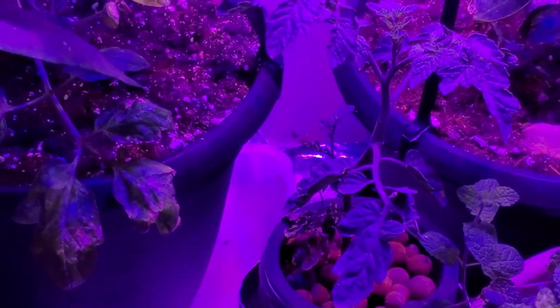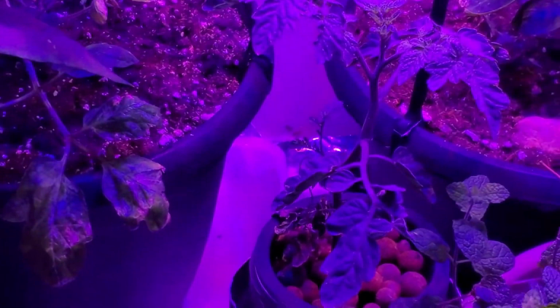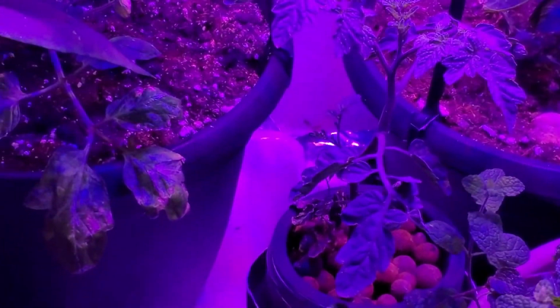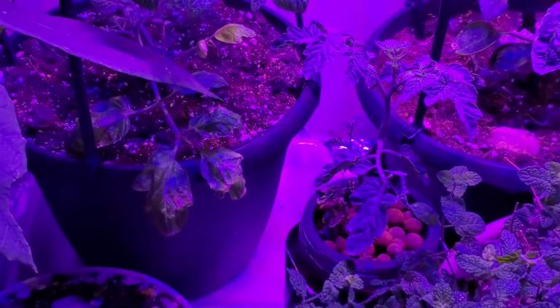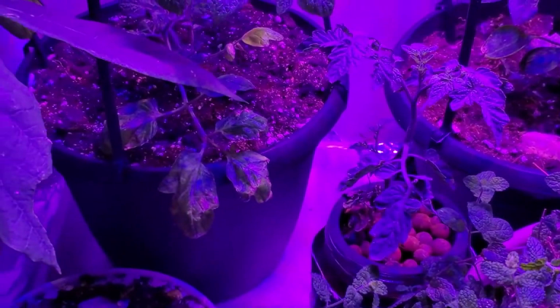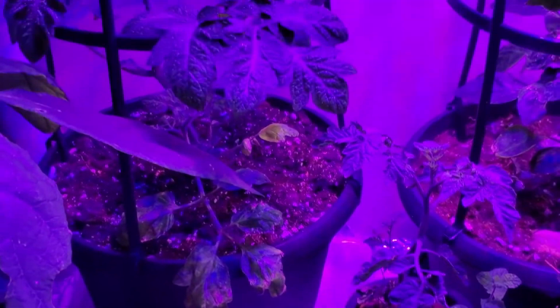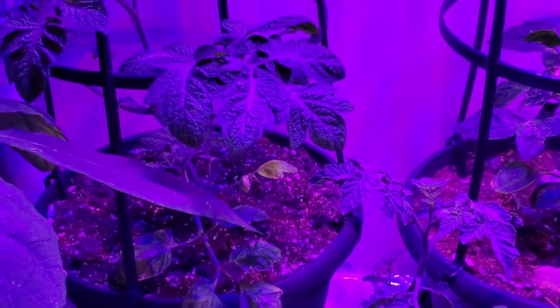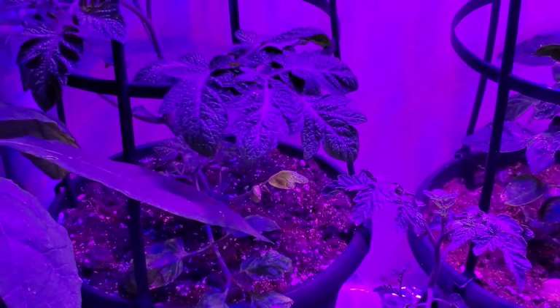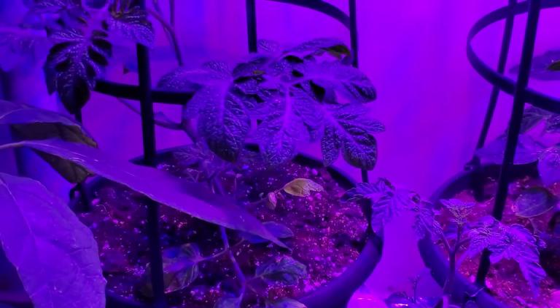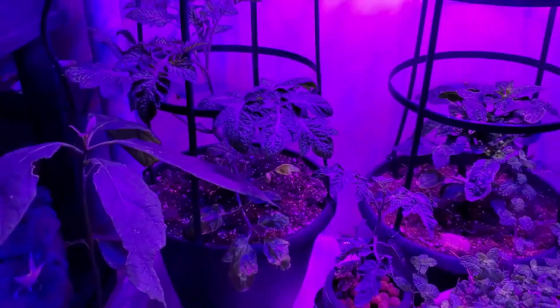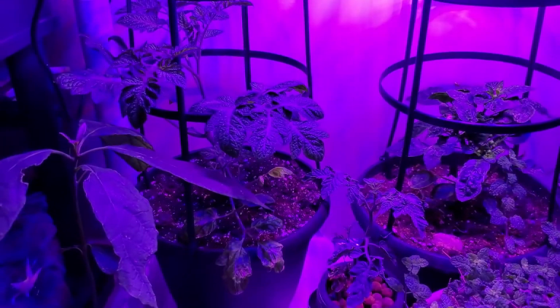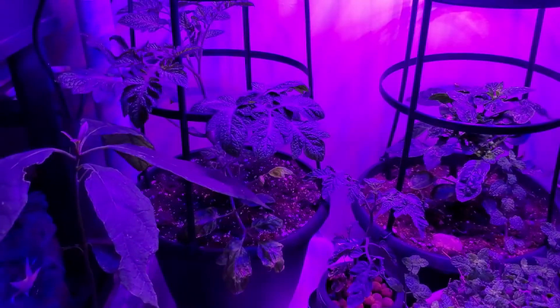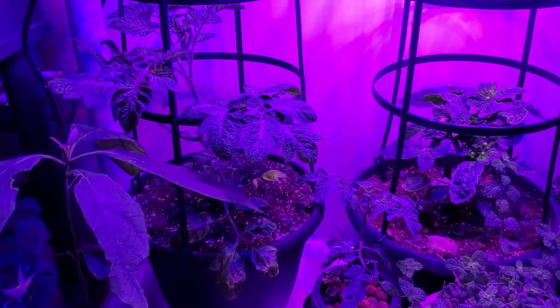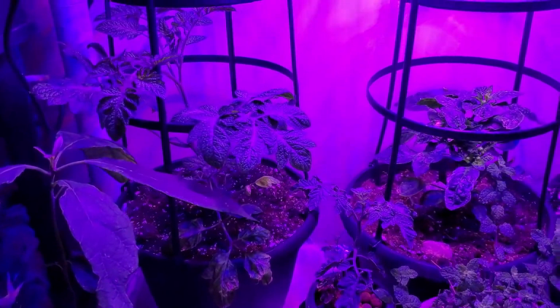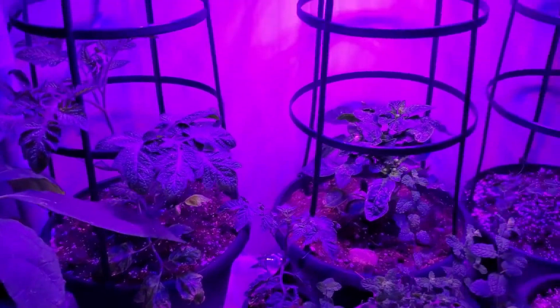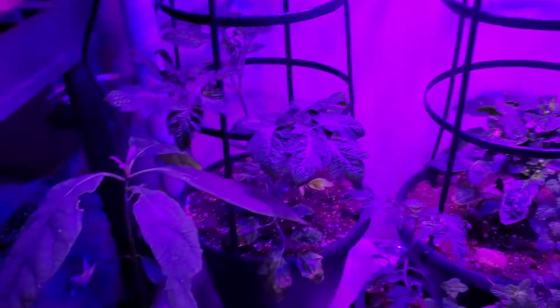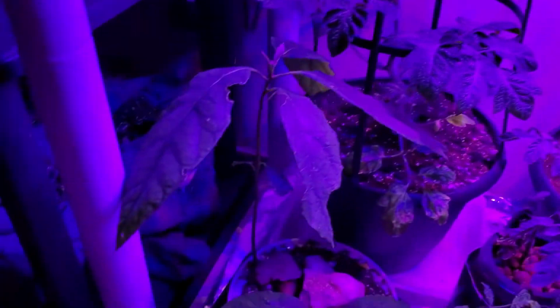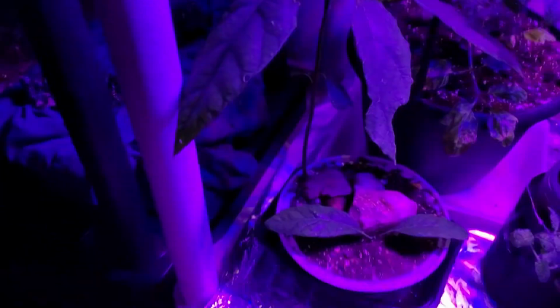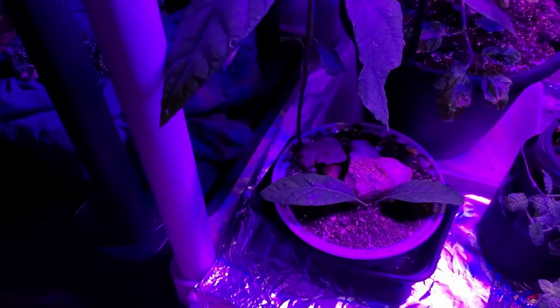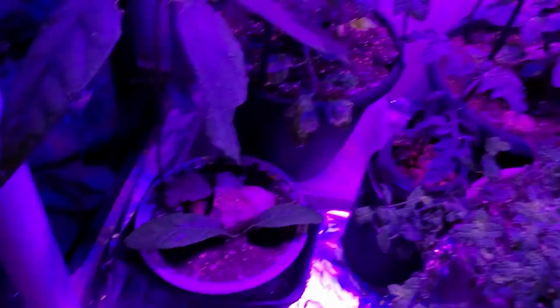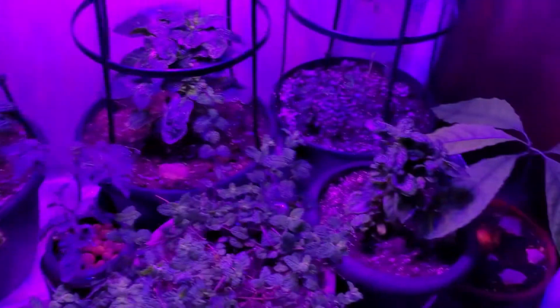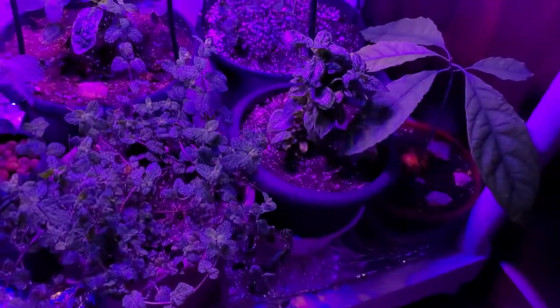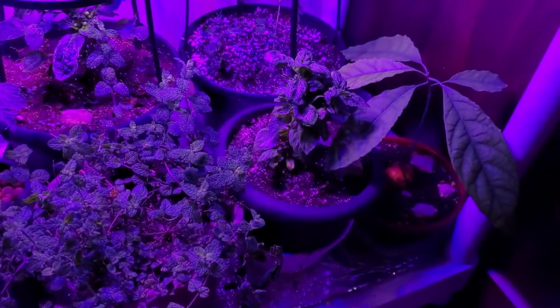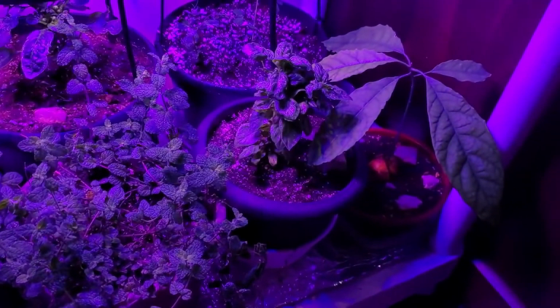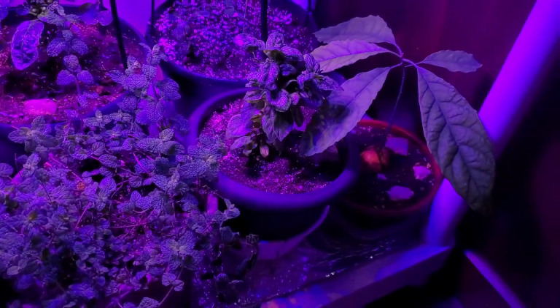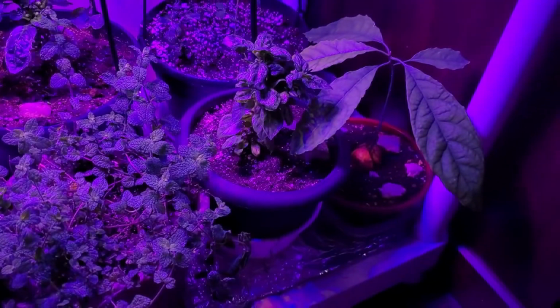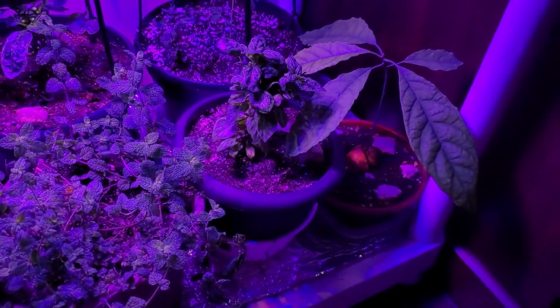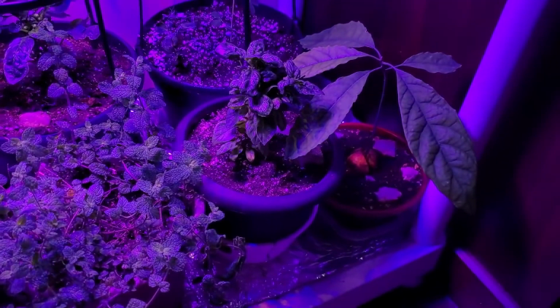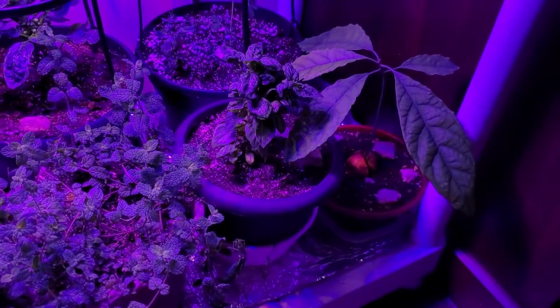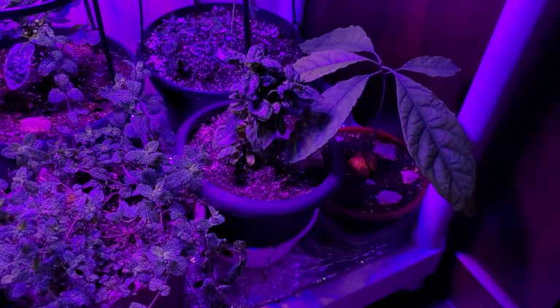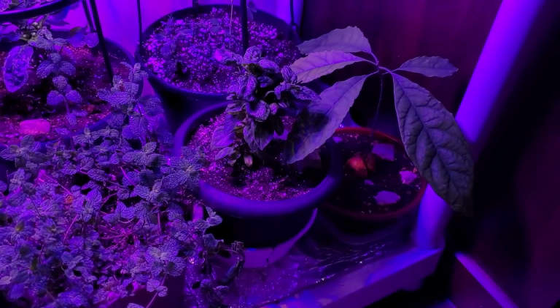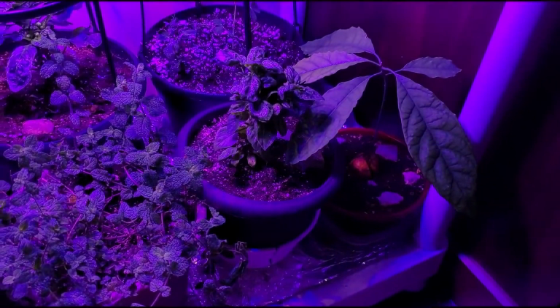That one's hydroponic — I have a couple of videos on those too. But yeah, that's for now. See you later, thank you for watching. Nos vemos, tchau!